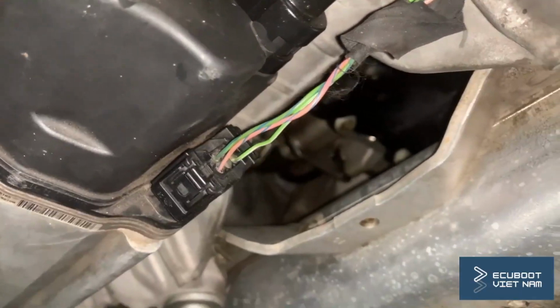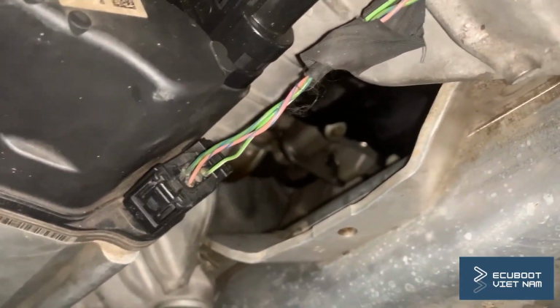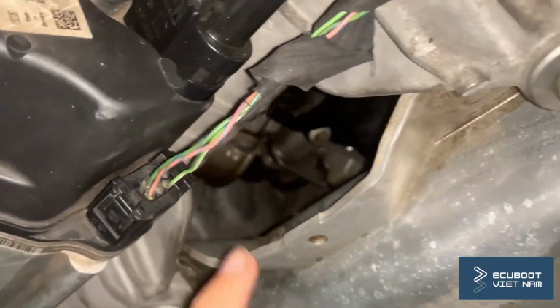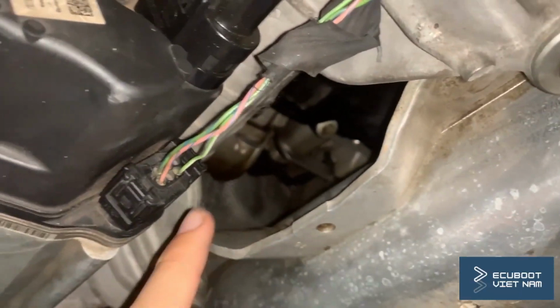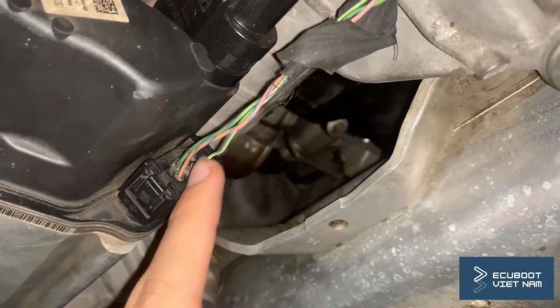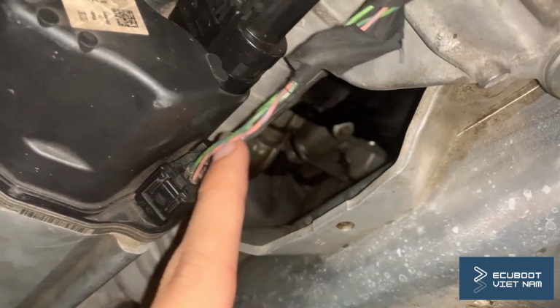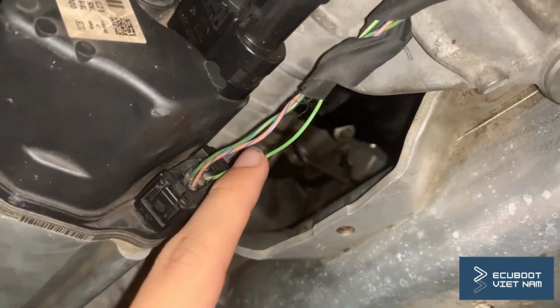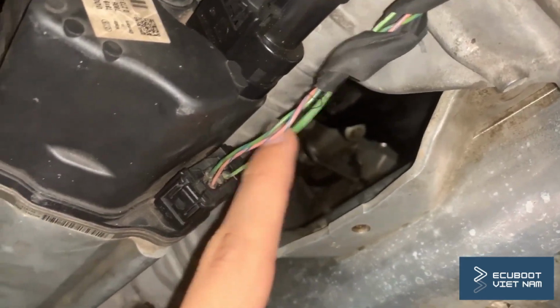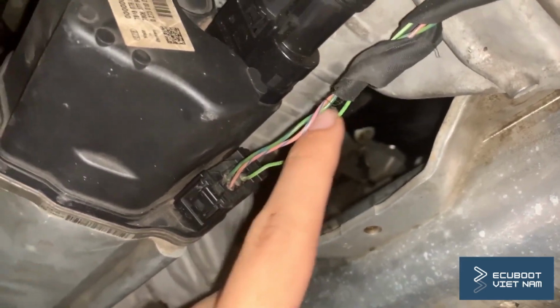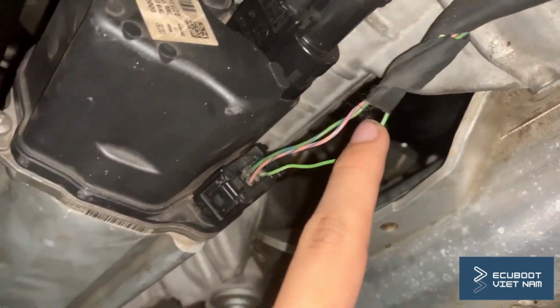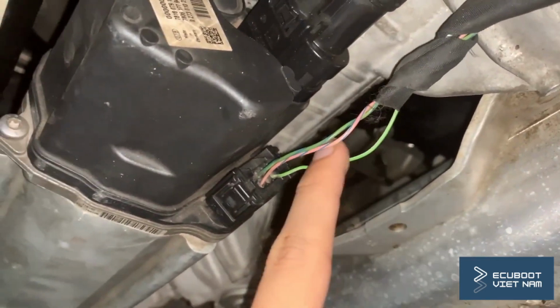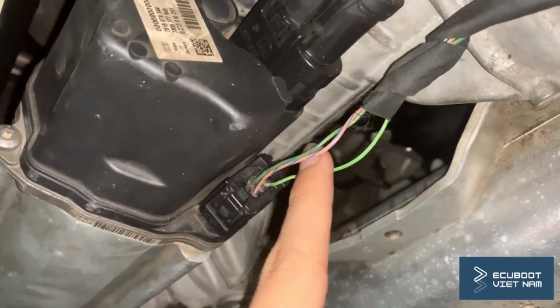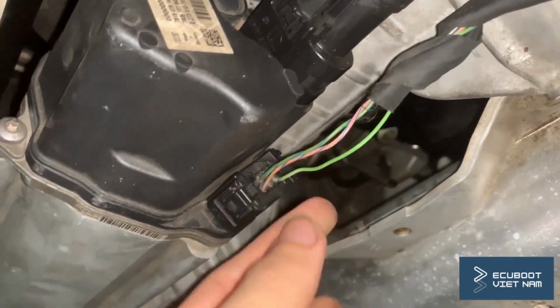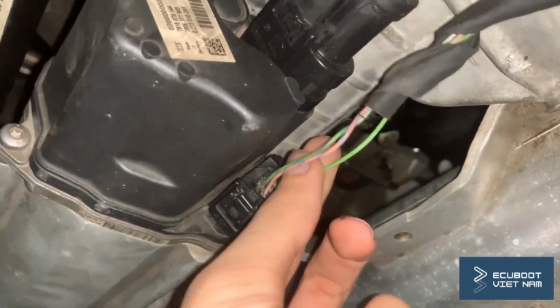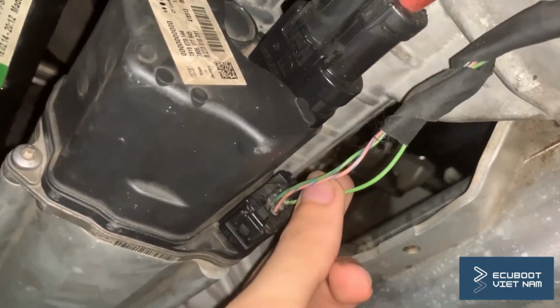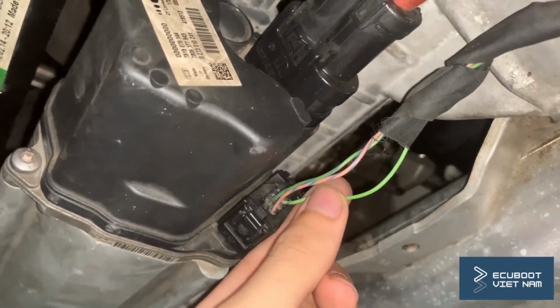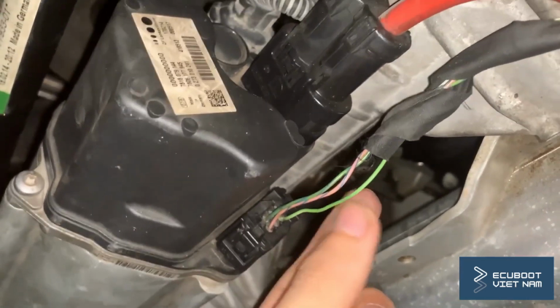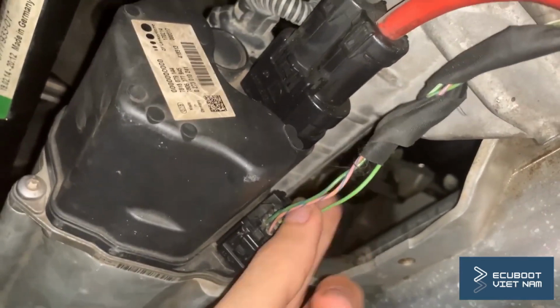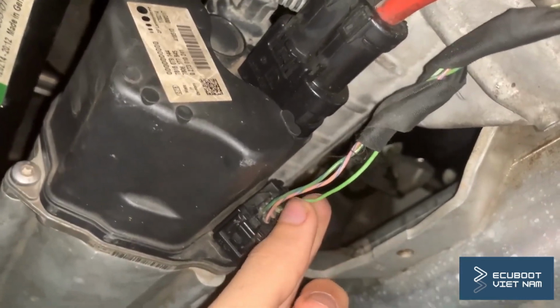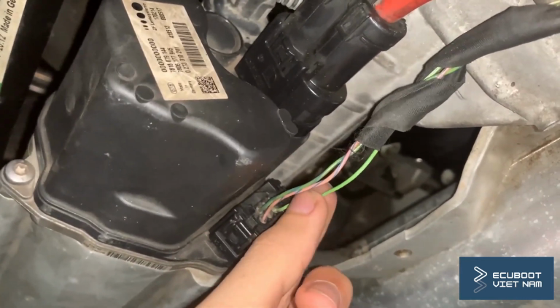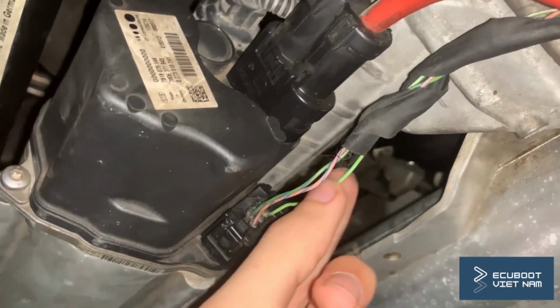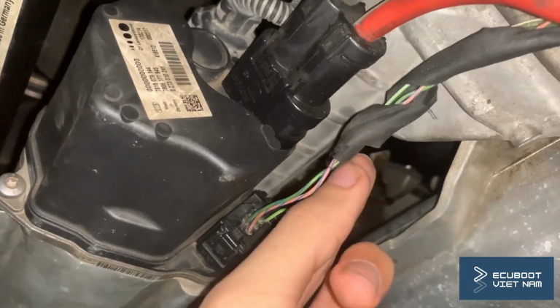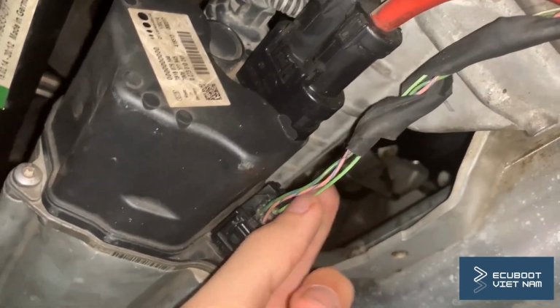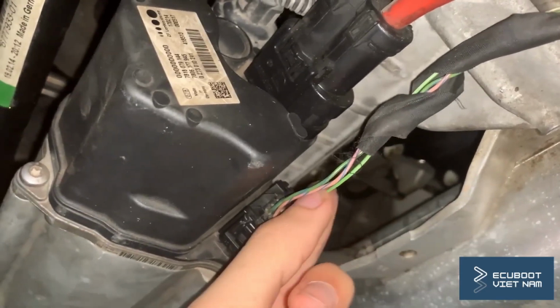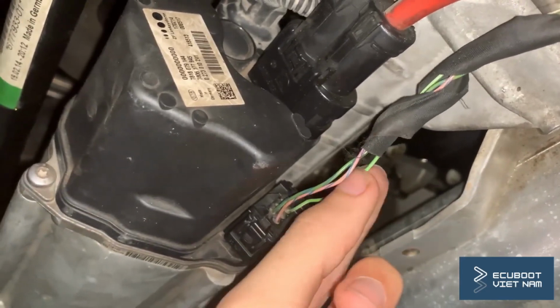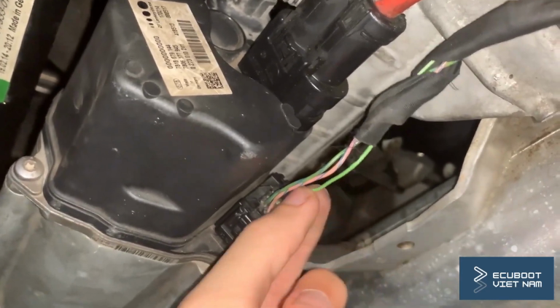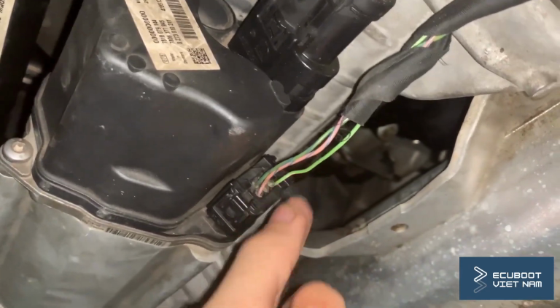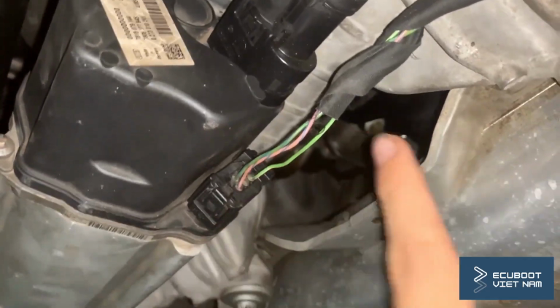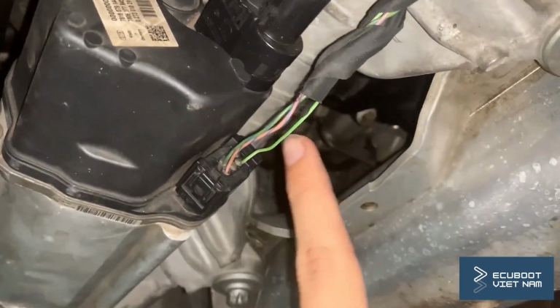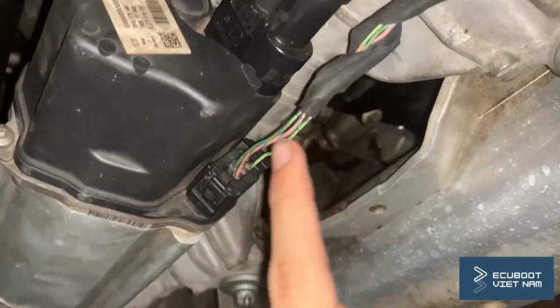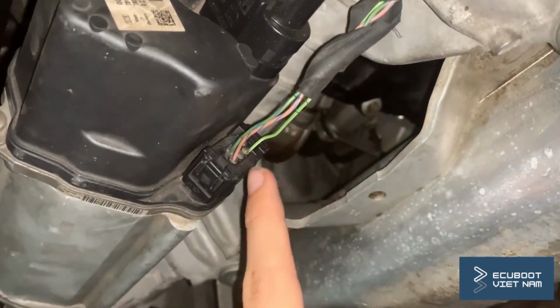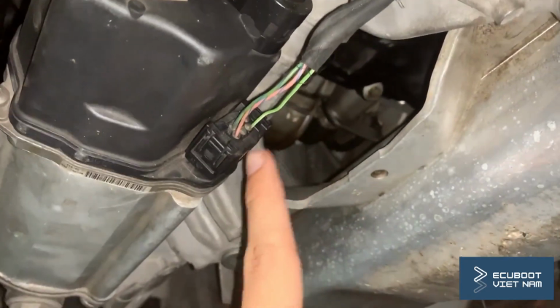To measure the wake-up signal wire, we just need to turn on our ignition and wire up our multimeter. I've just received some voltage, which means this wake-up wire is still functional.